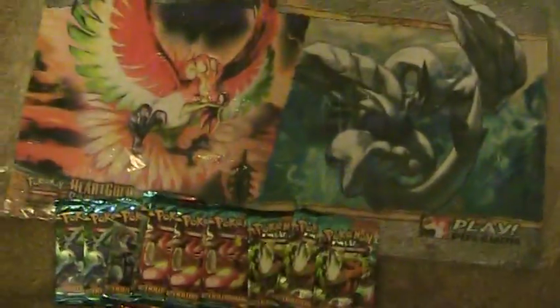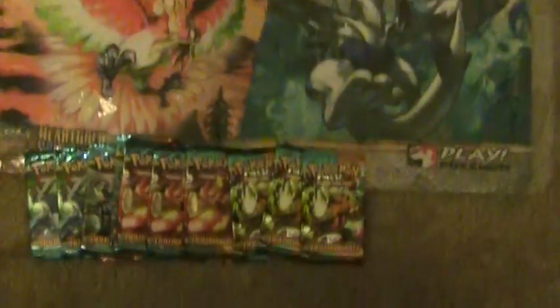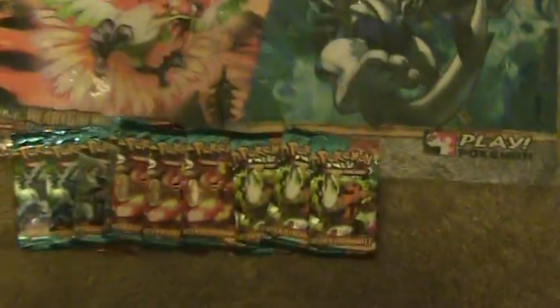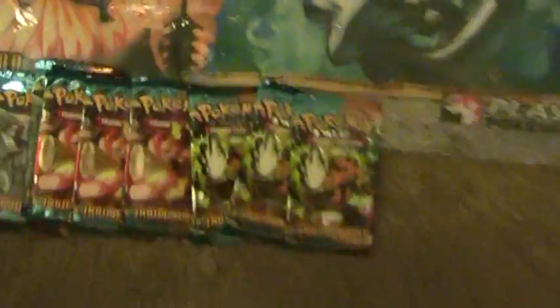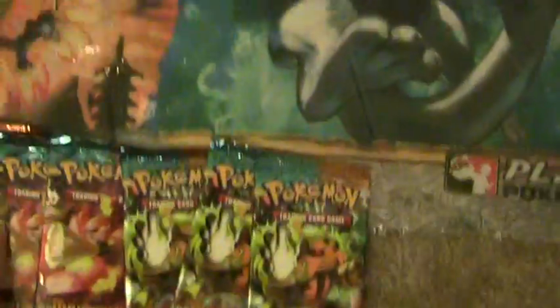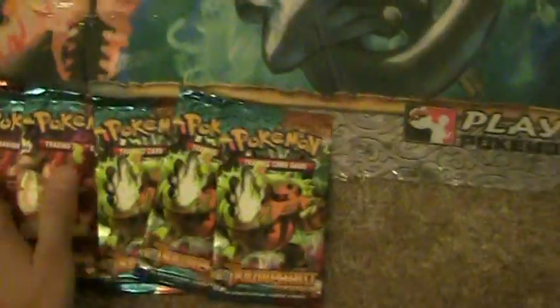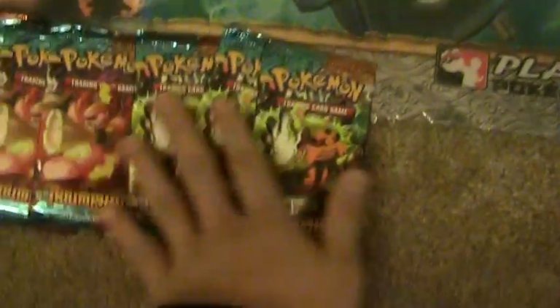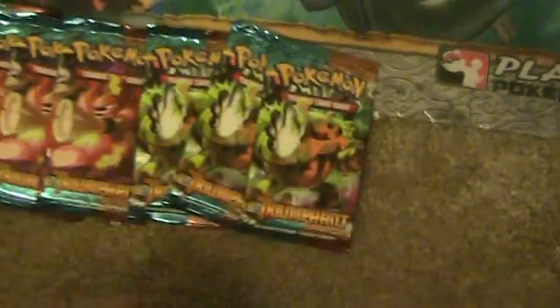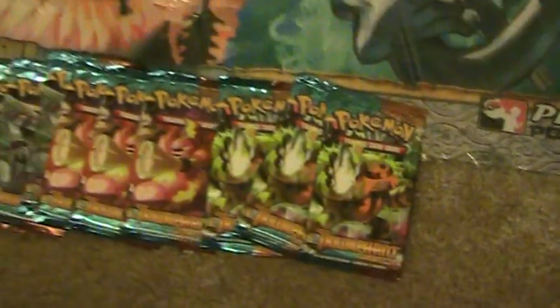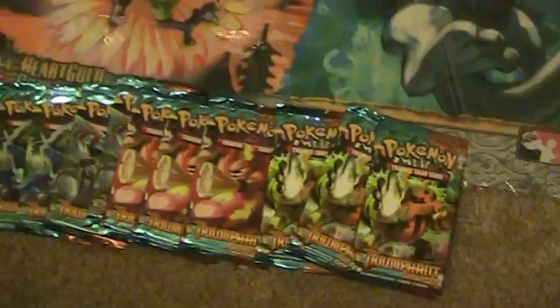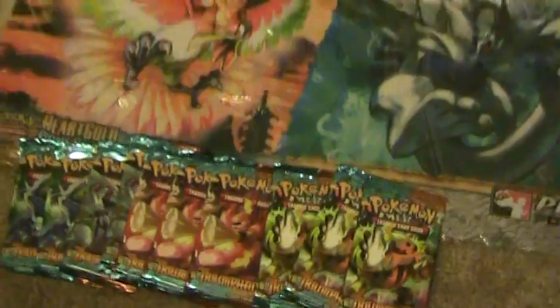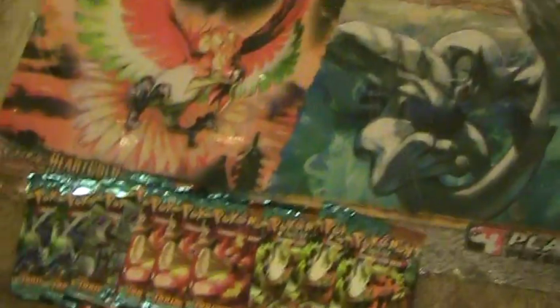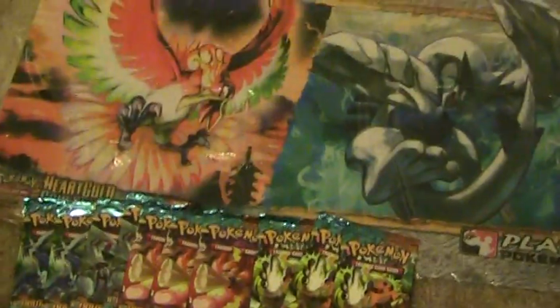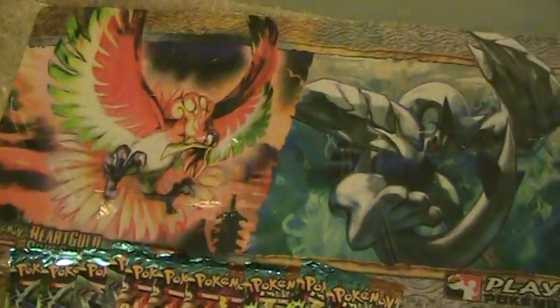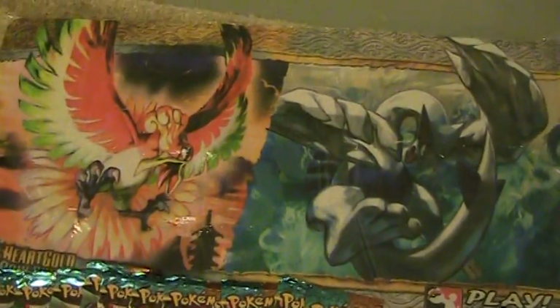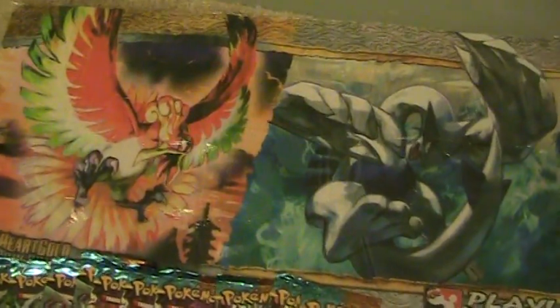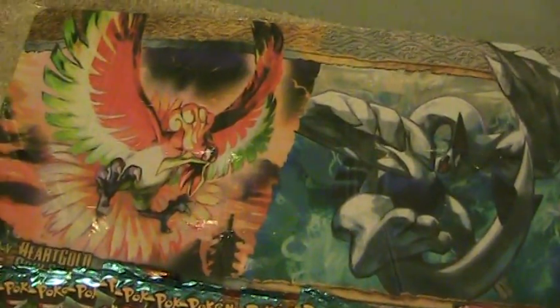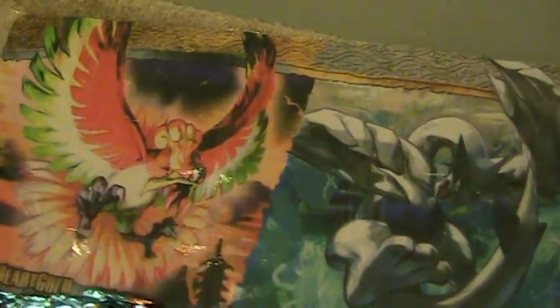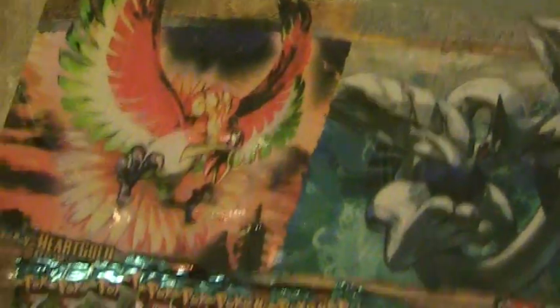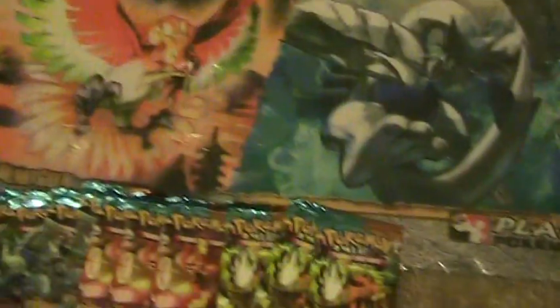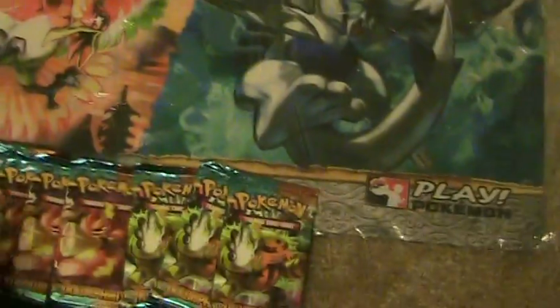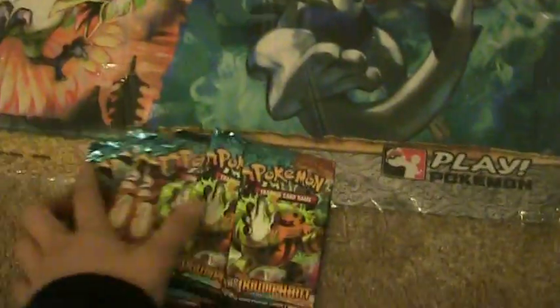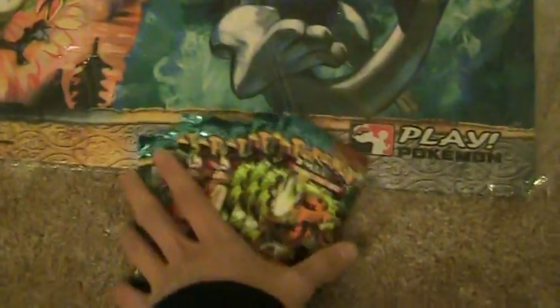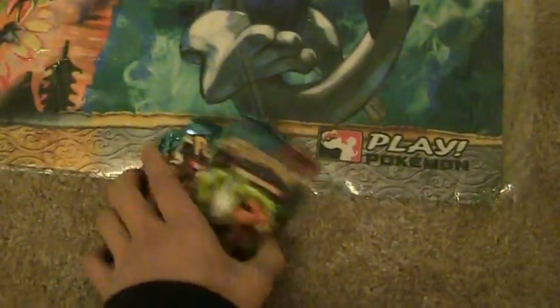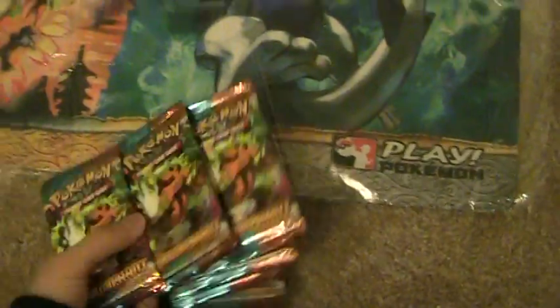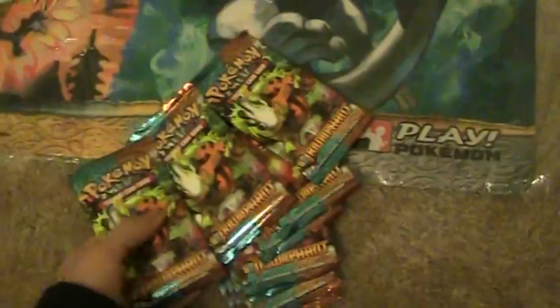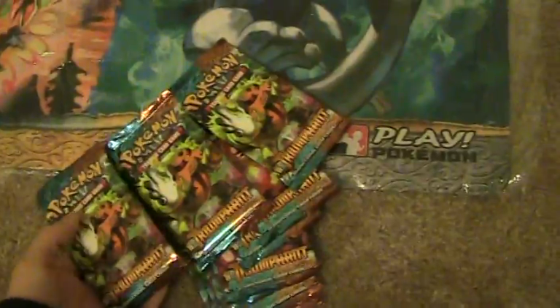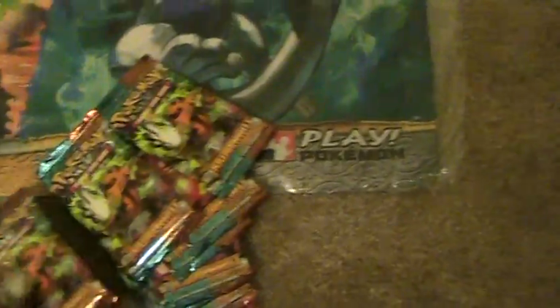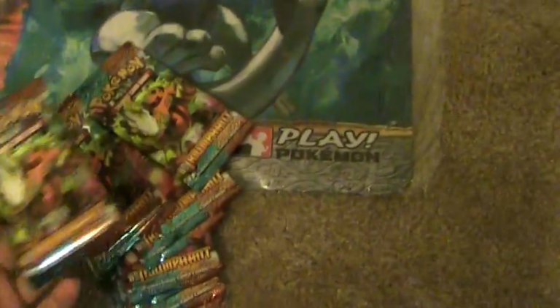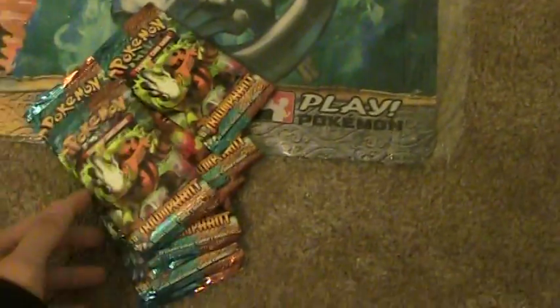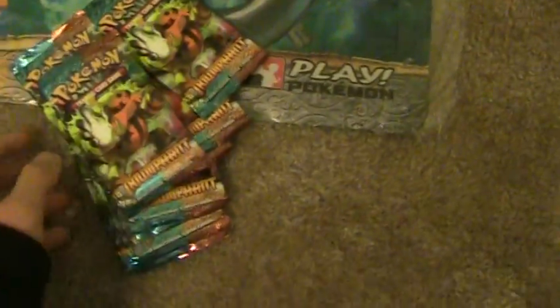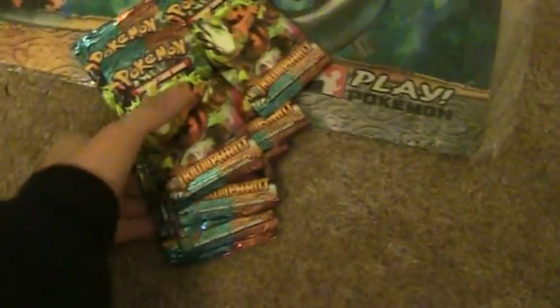I also got 10 packs along with it, all for 27 bucks. I thought it was a pretty good deal. Even if these are weighed, they're still nice to have for trainers and stuff.